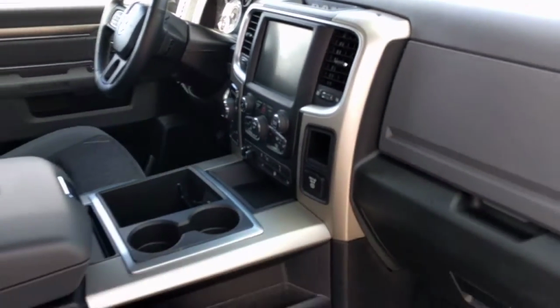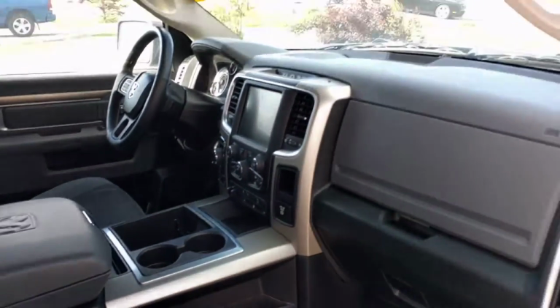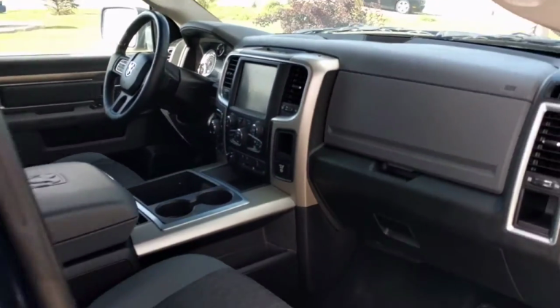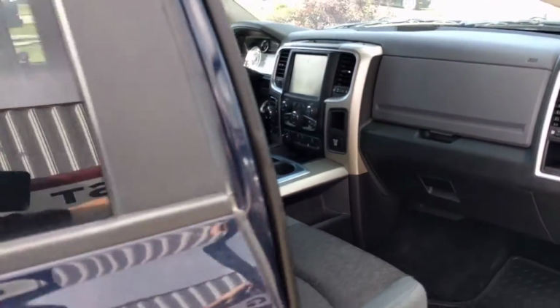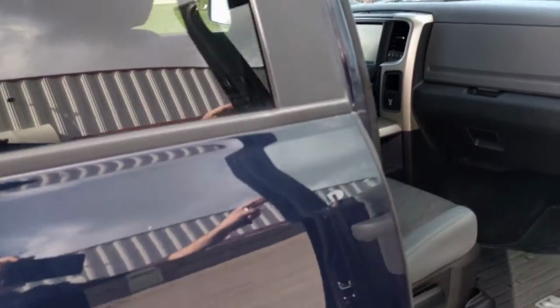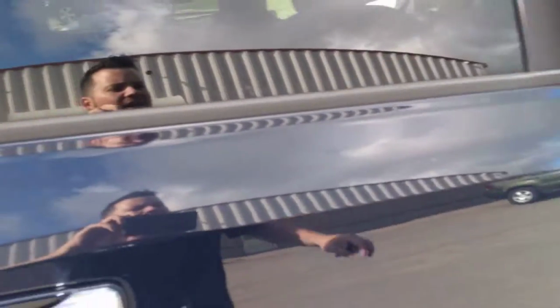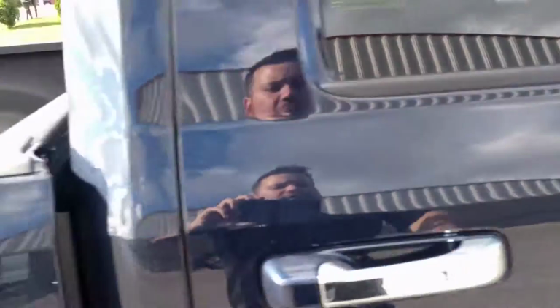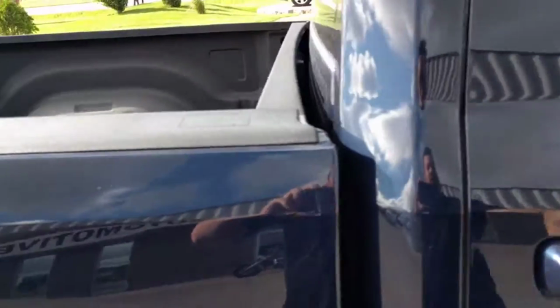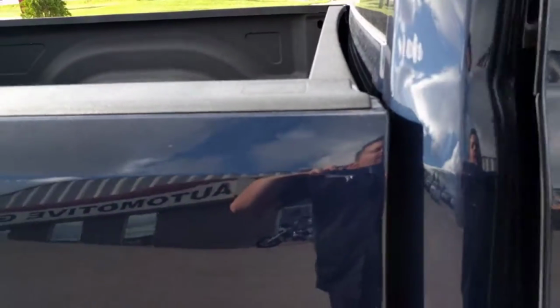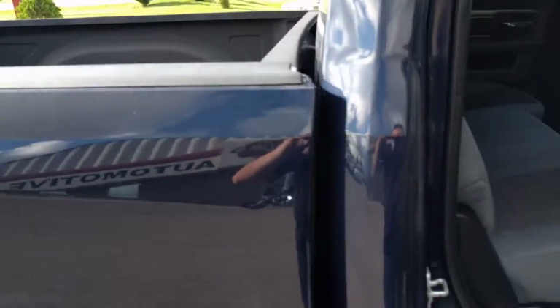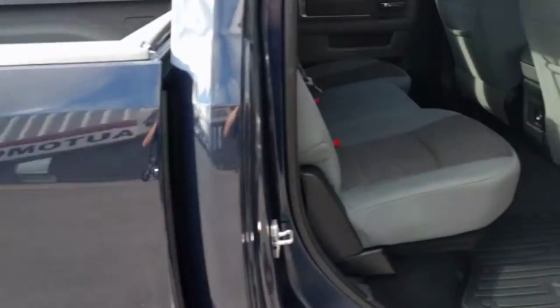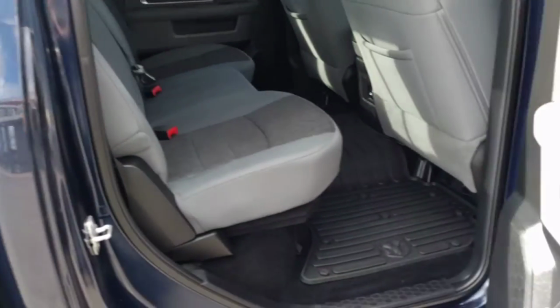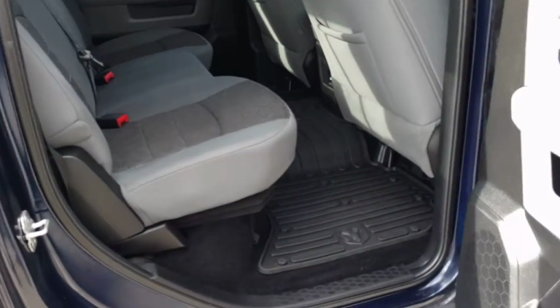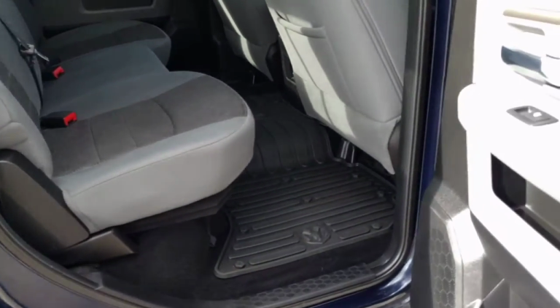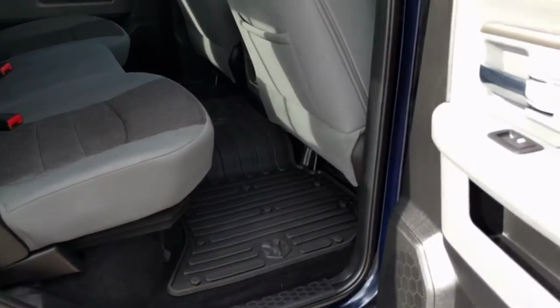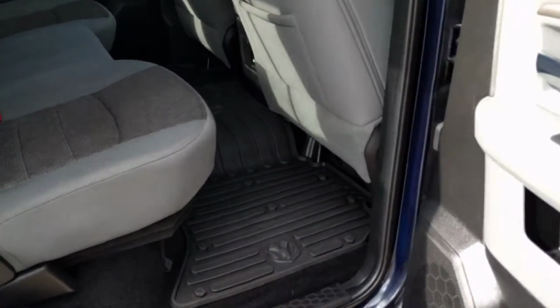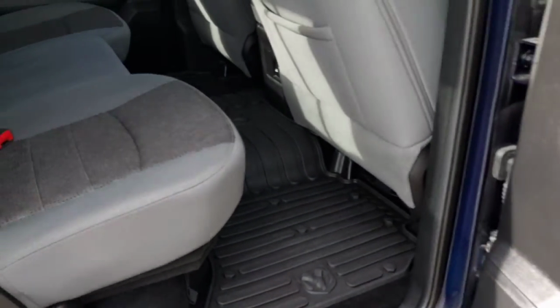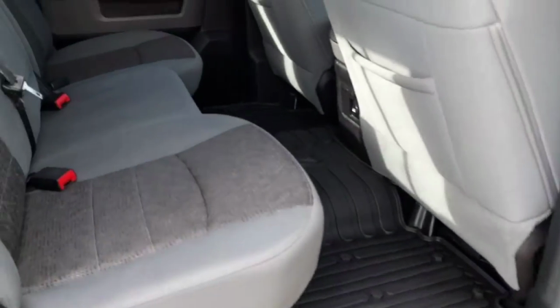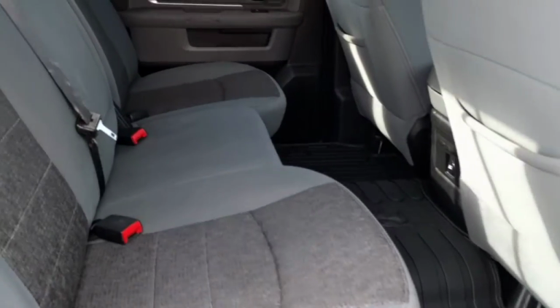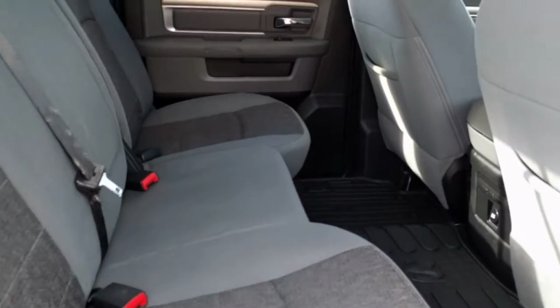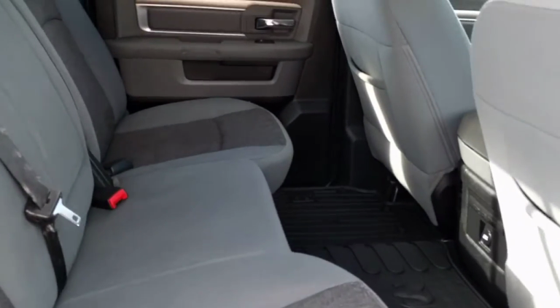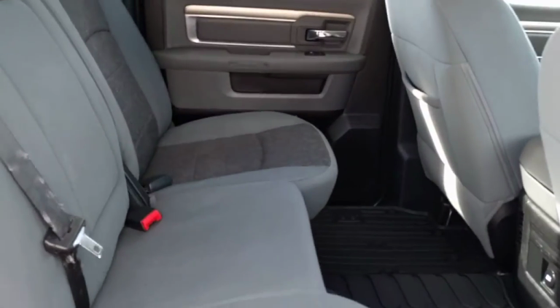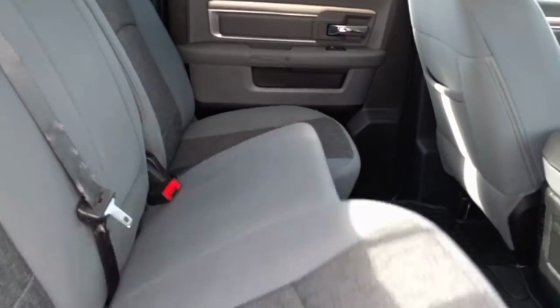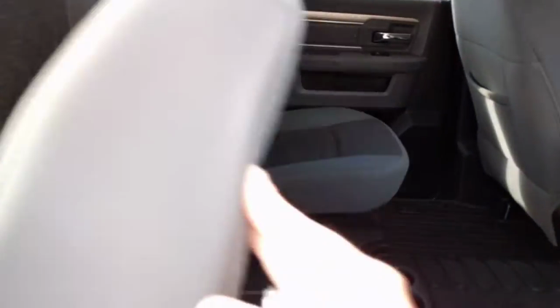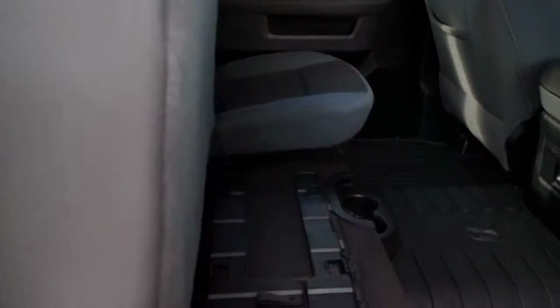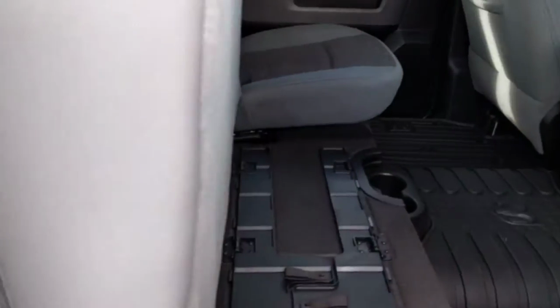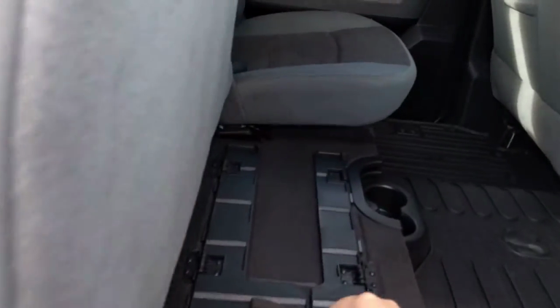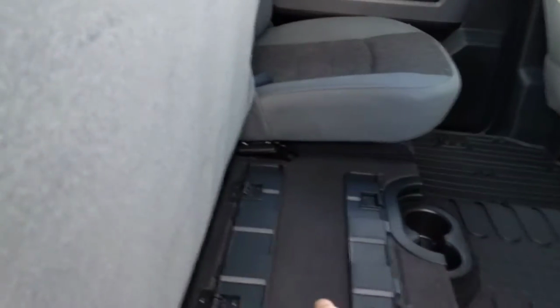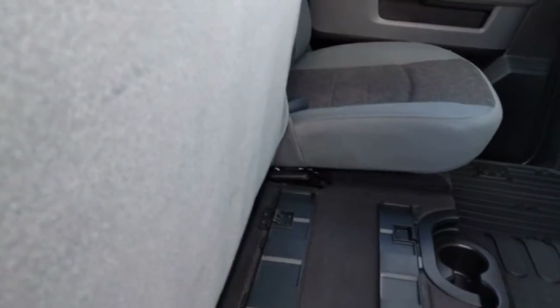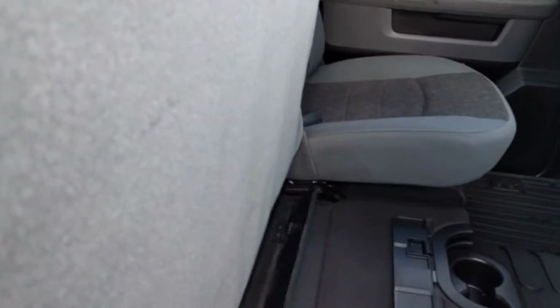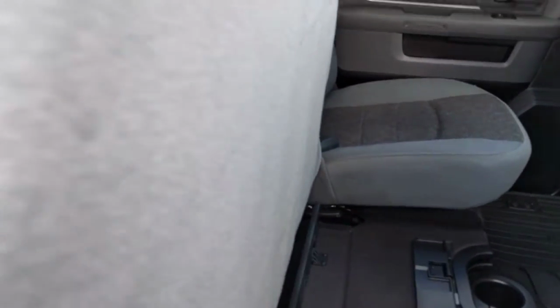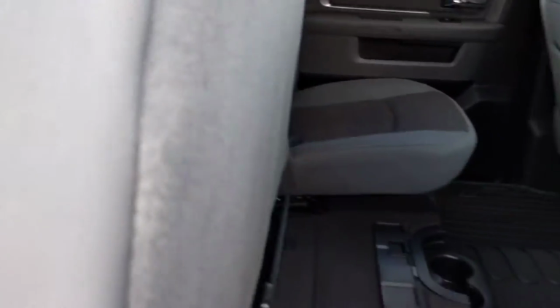As we continue to the back, we are going to see Ram's excellent crew cab — lots of room for people and cargo alike. I'll show you how my truck is set up 90 percent of the time.